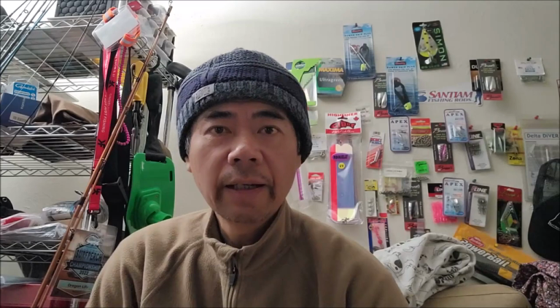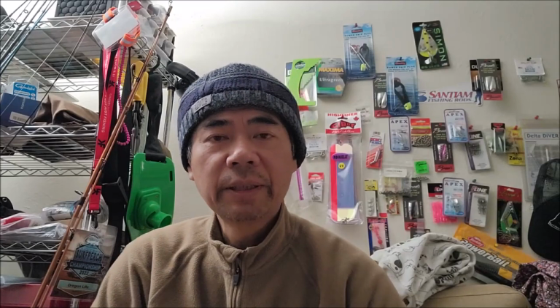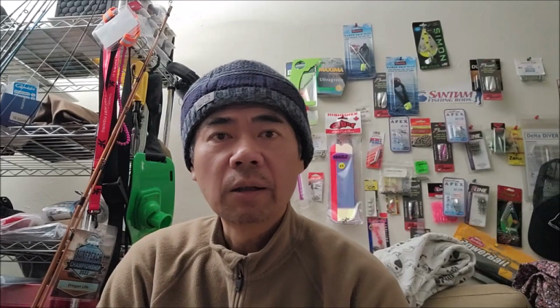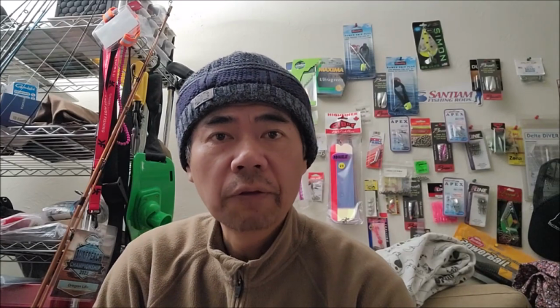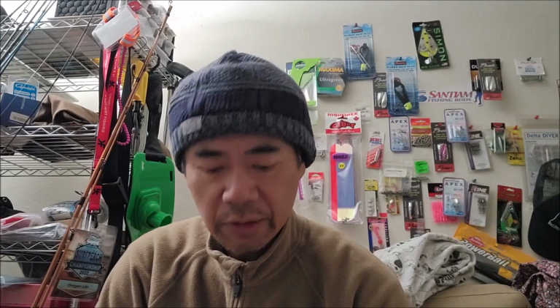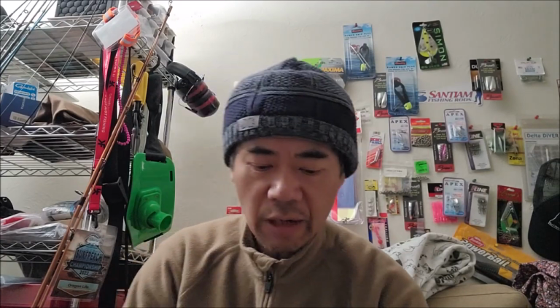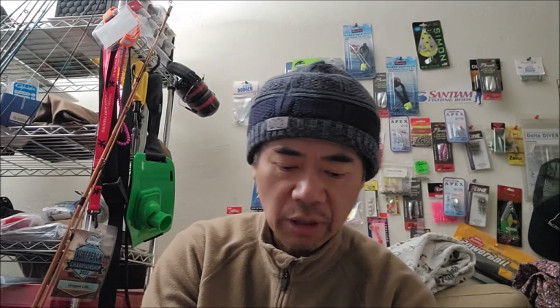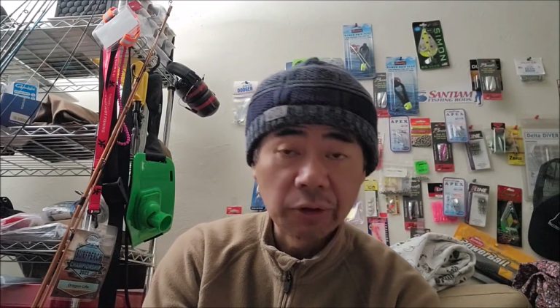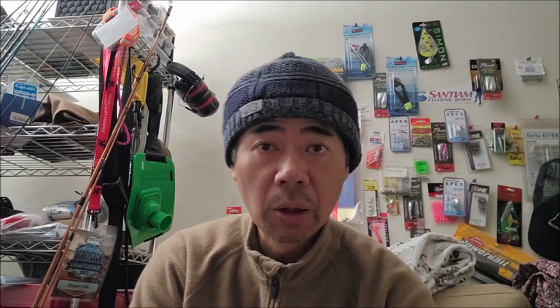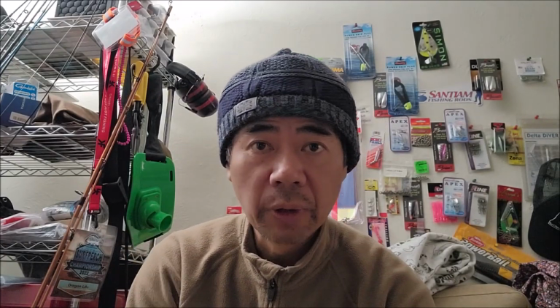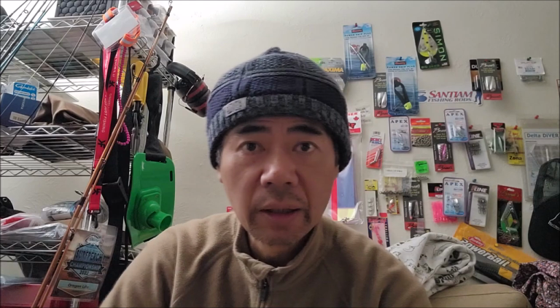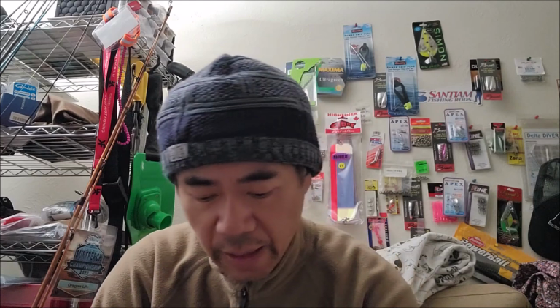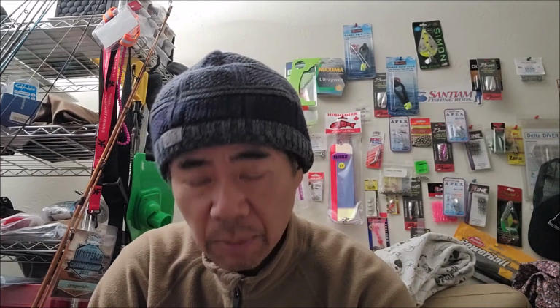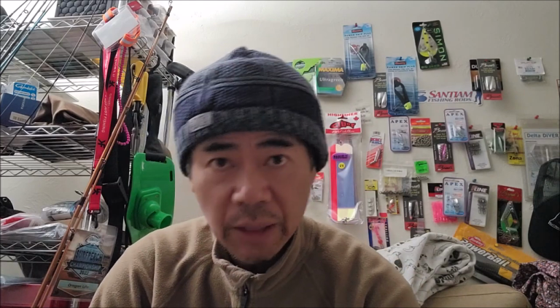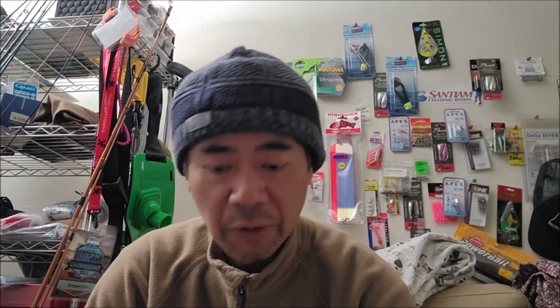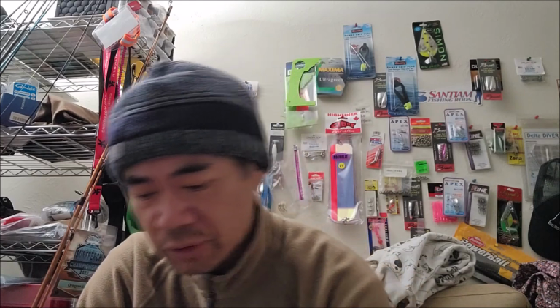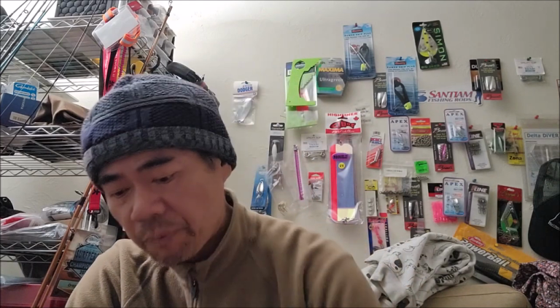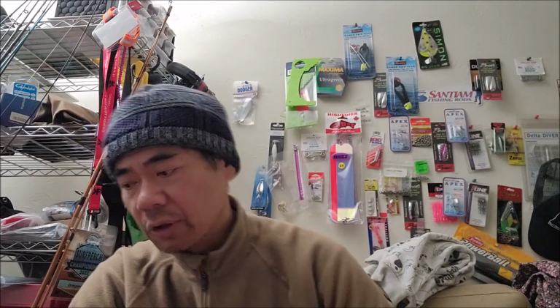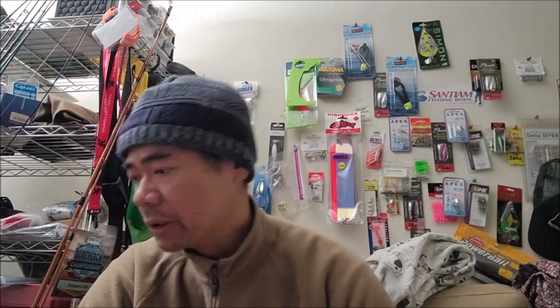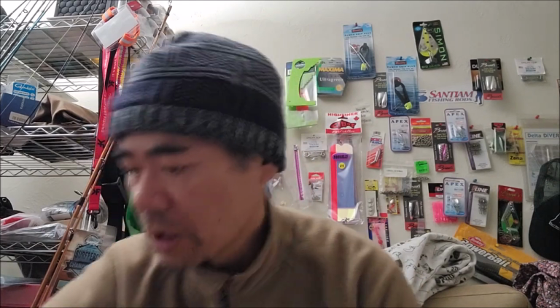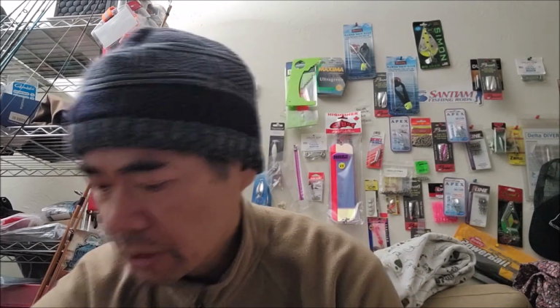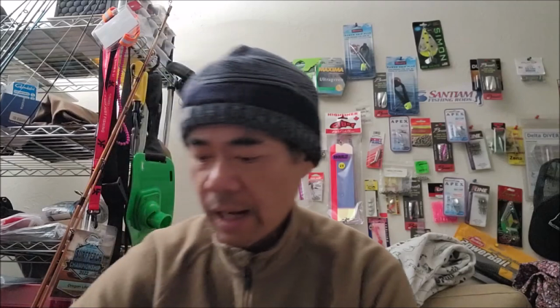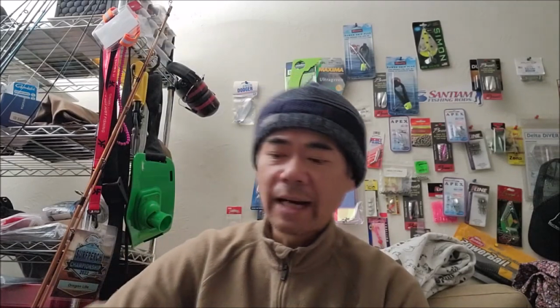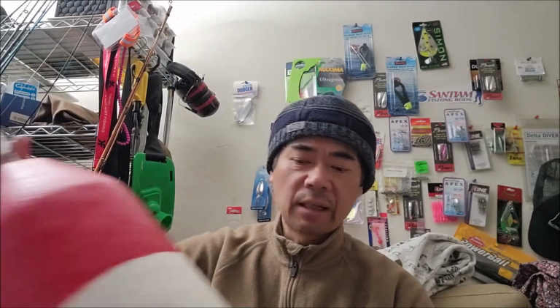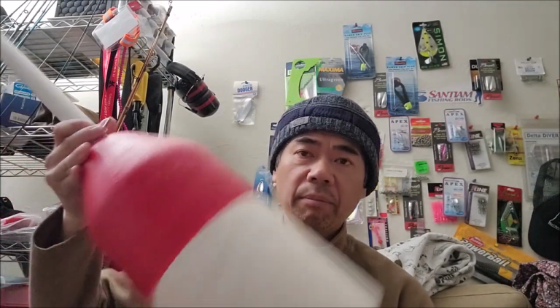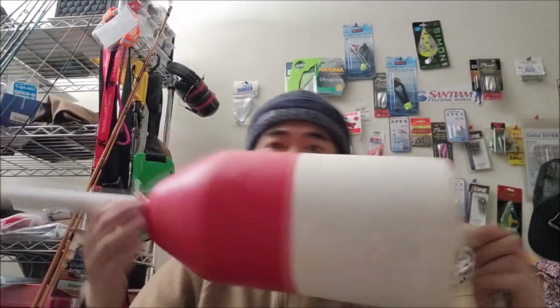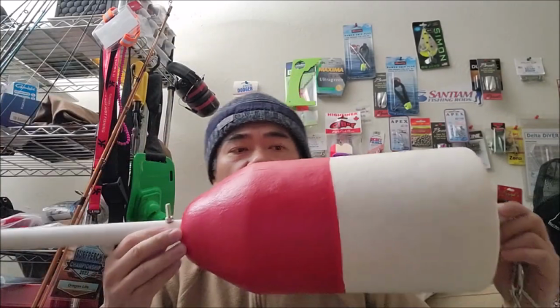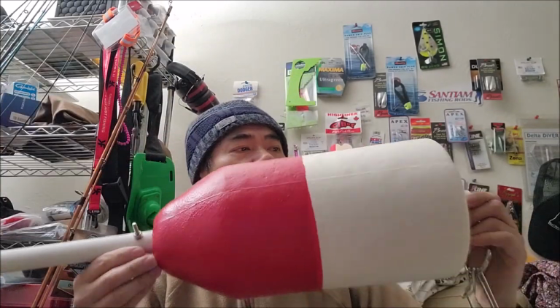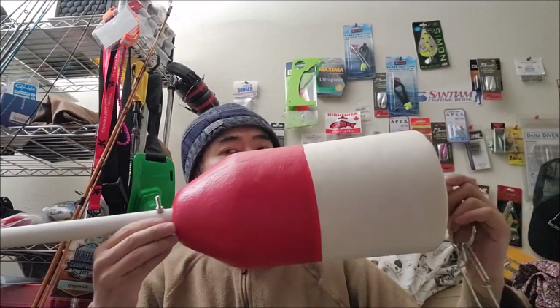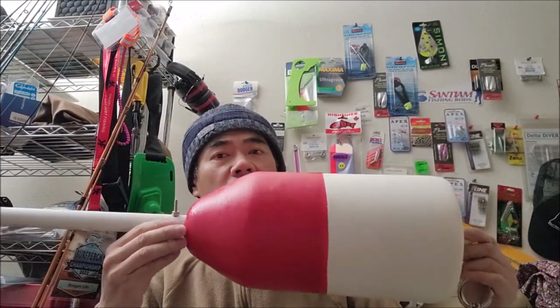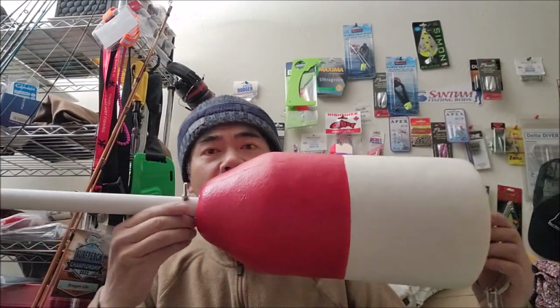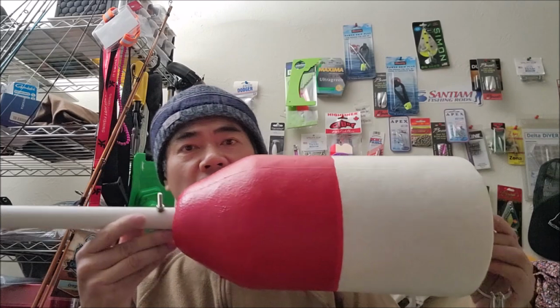Hey guys, PK here. Fishing and crabbing is going to be kind of slow due to weather and also being busy with family stuff. So I'm going to show you how I set up my new buoy for my crab pots.